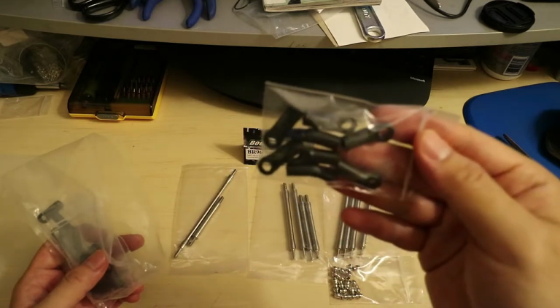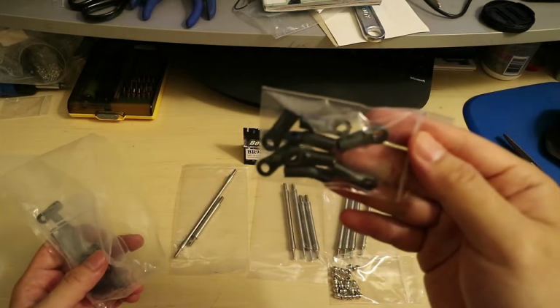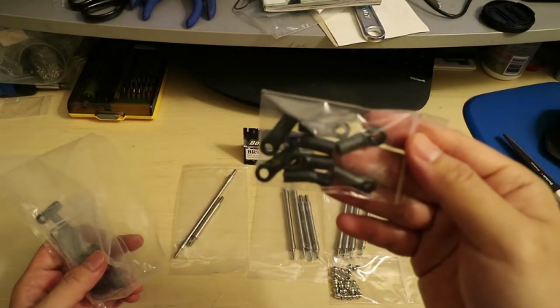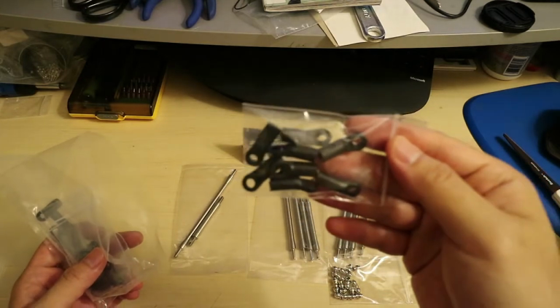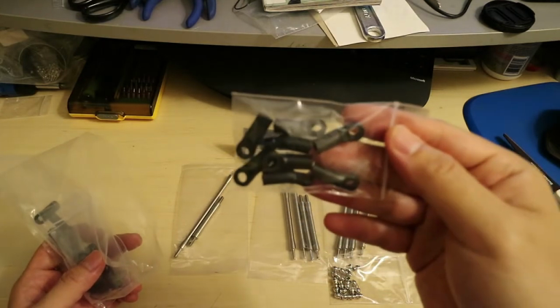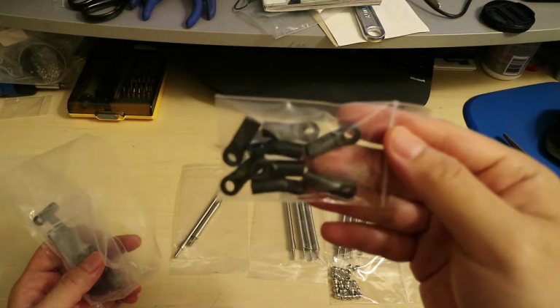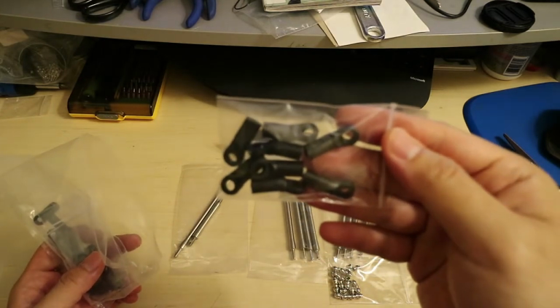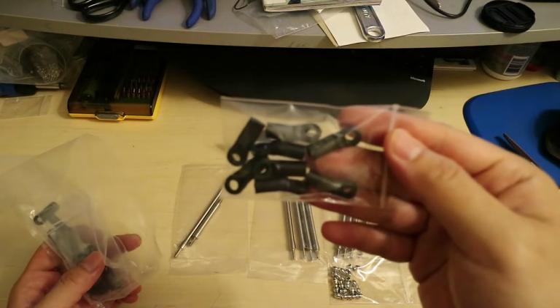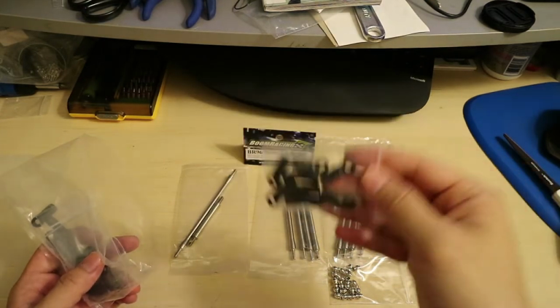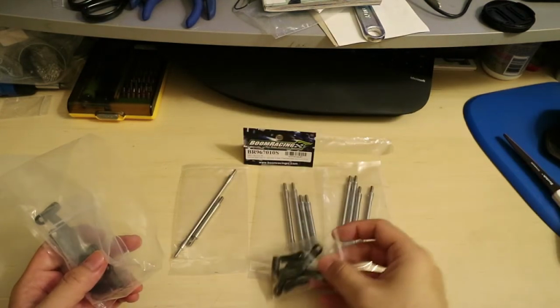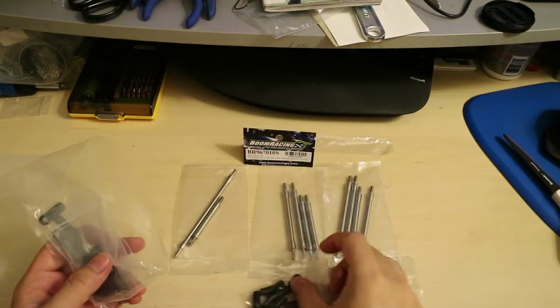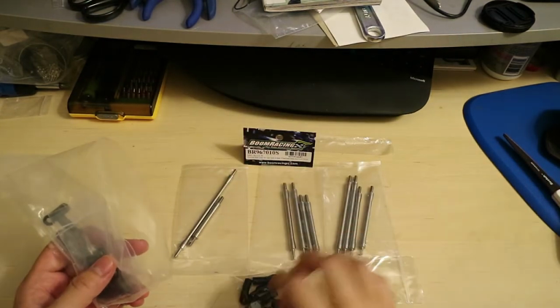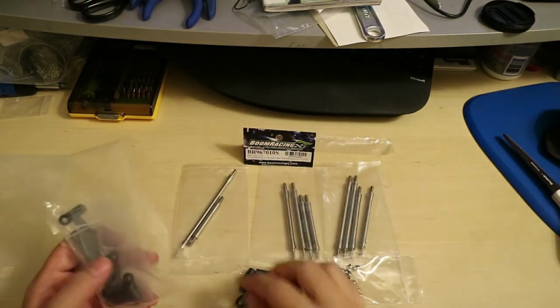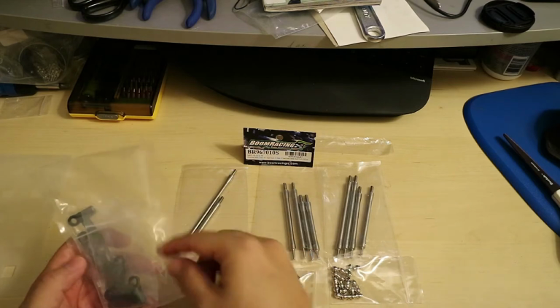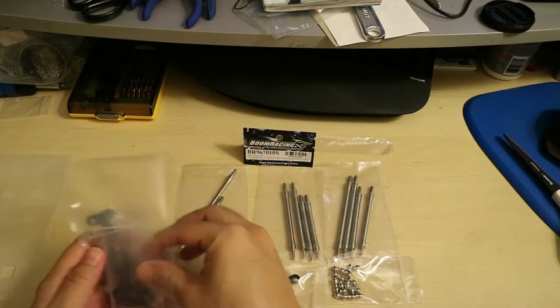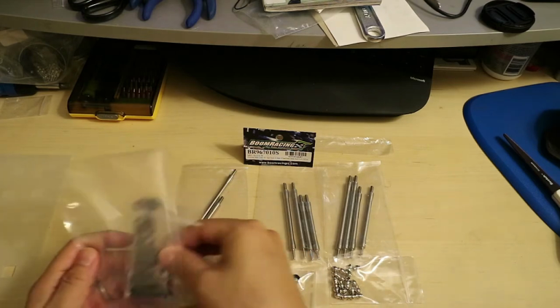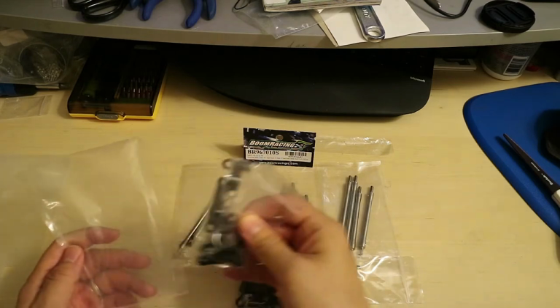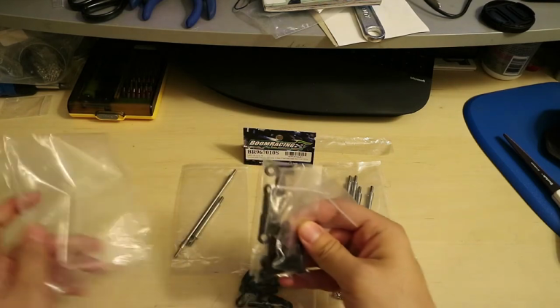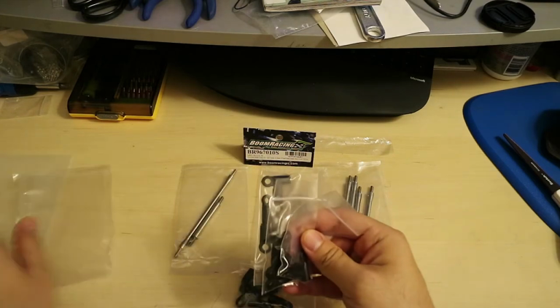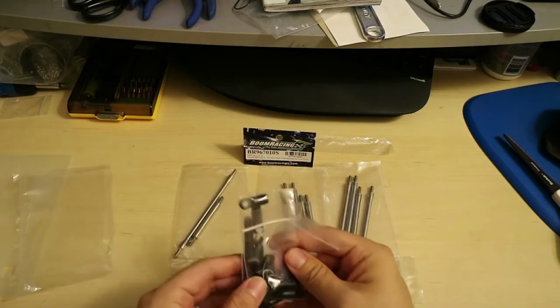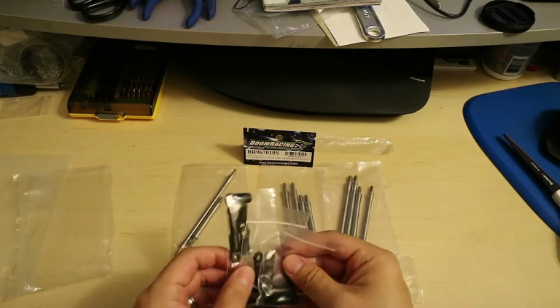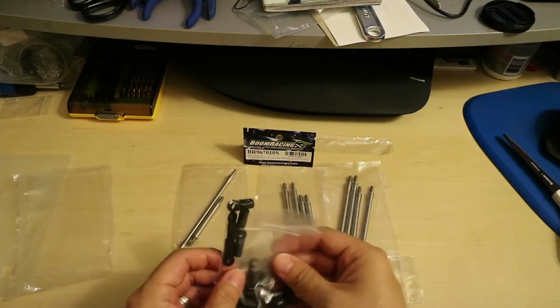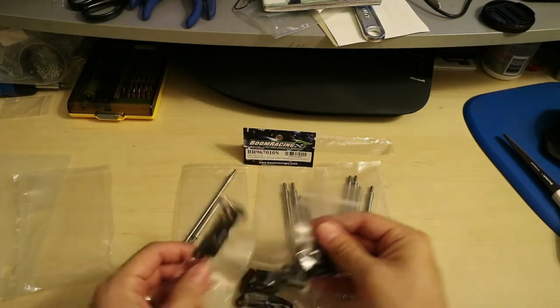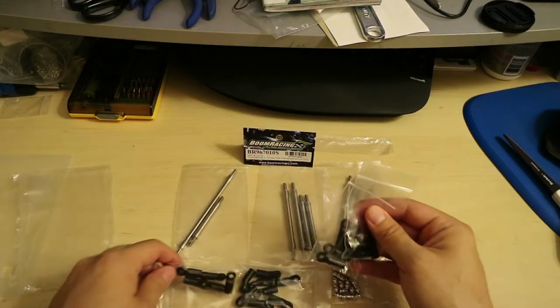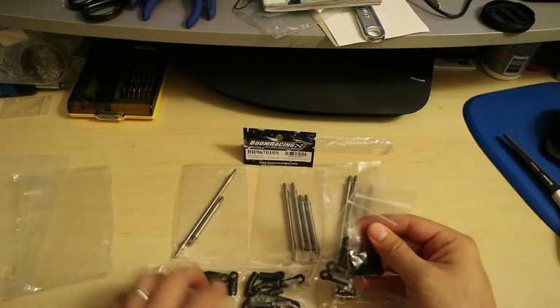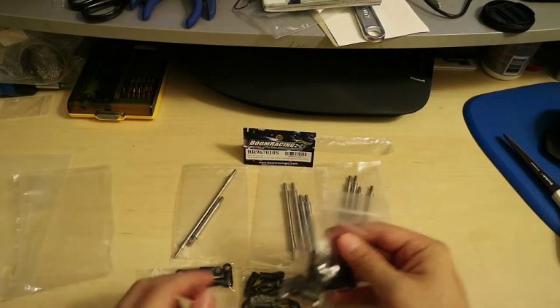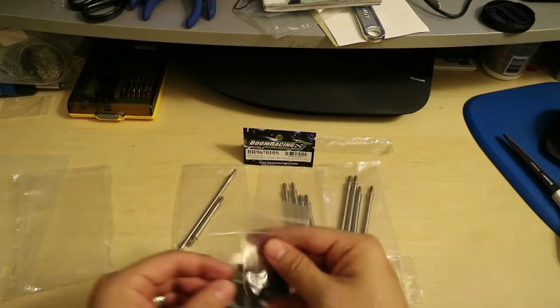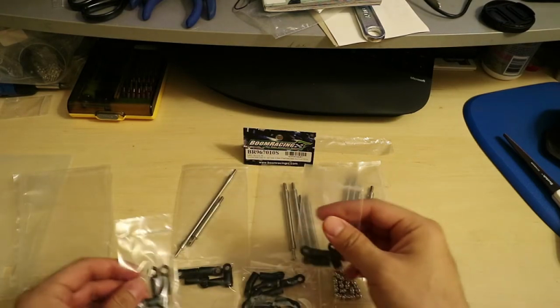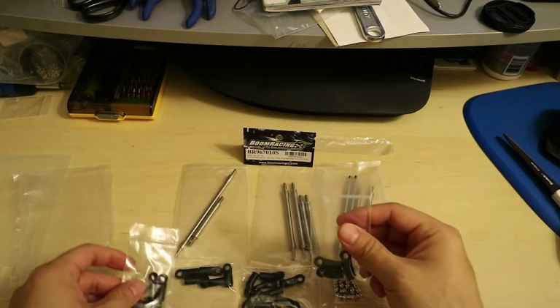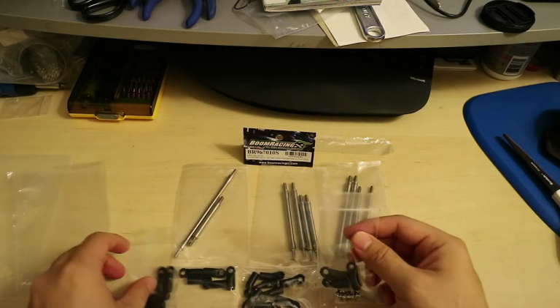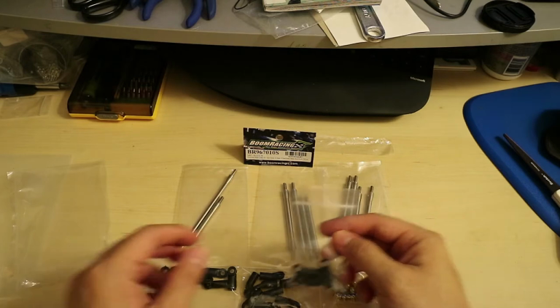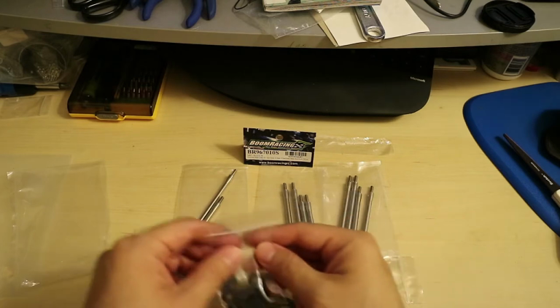These are the rod ends that come with the kit, and there are a few bags of those.